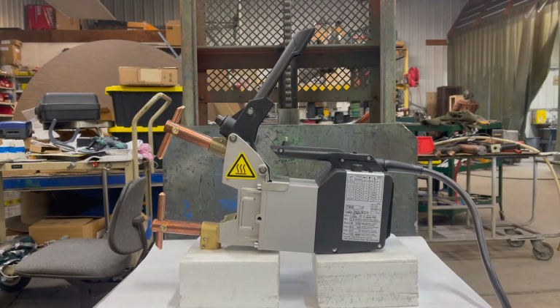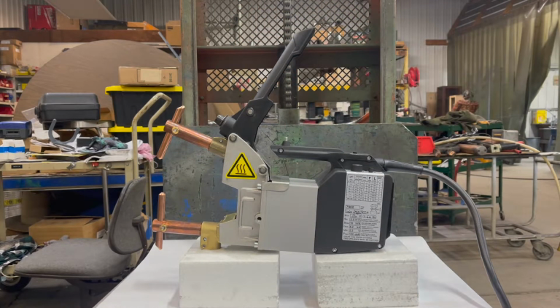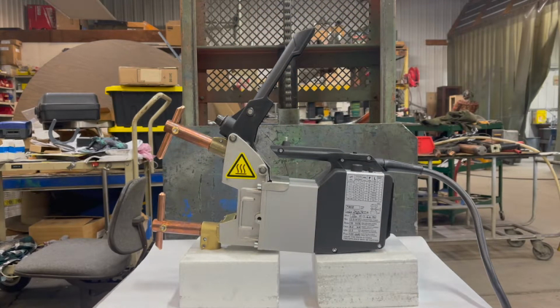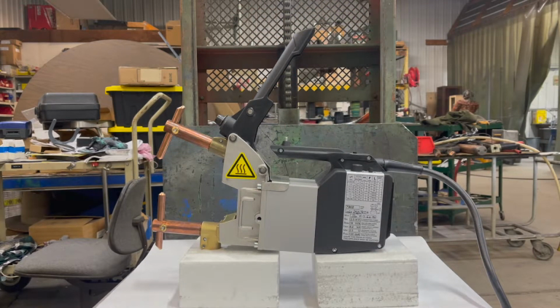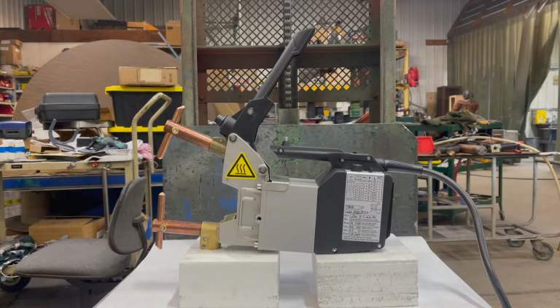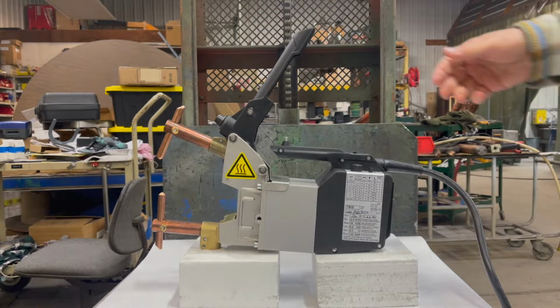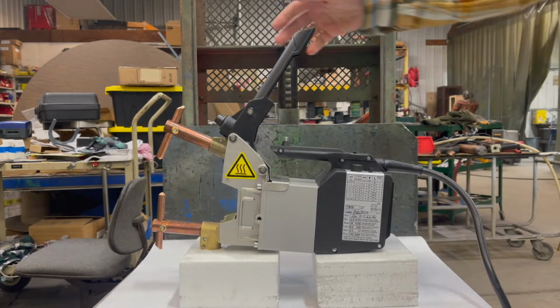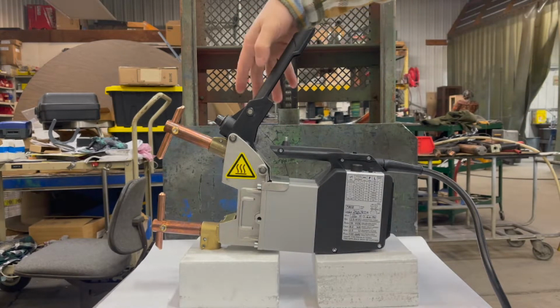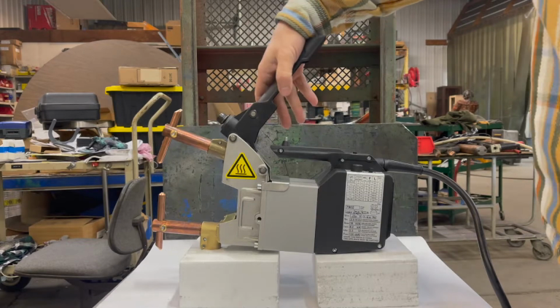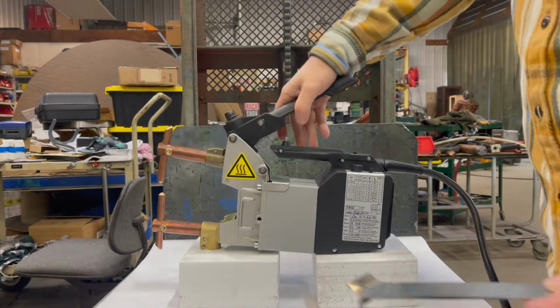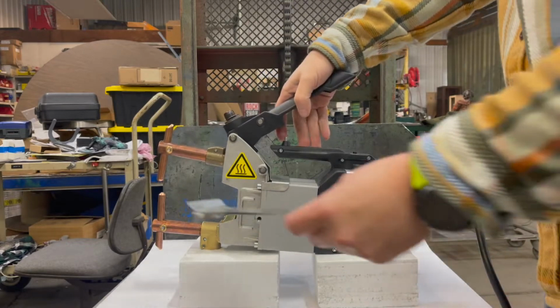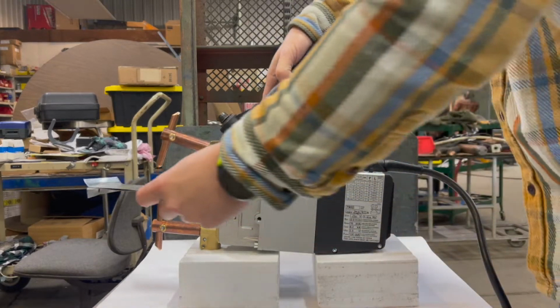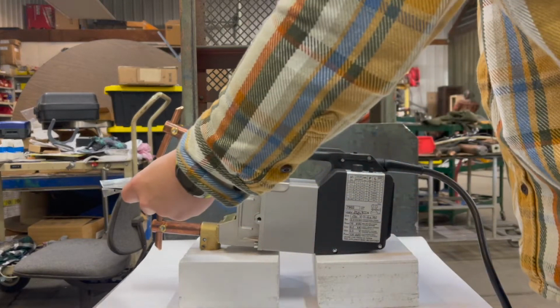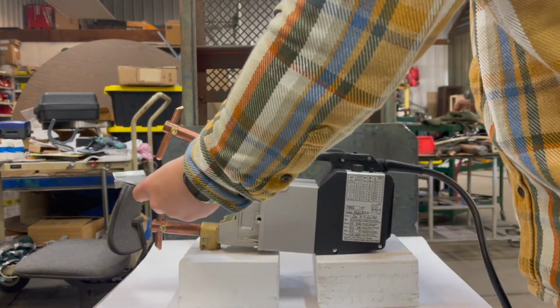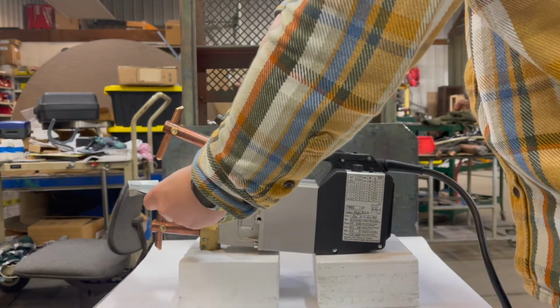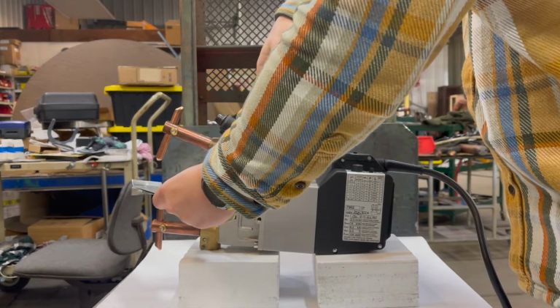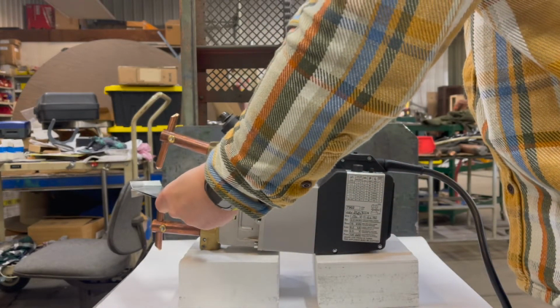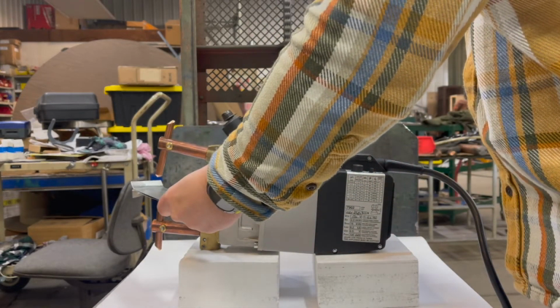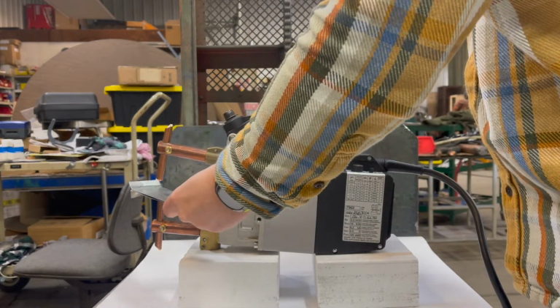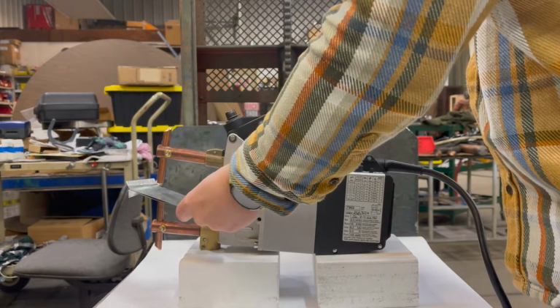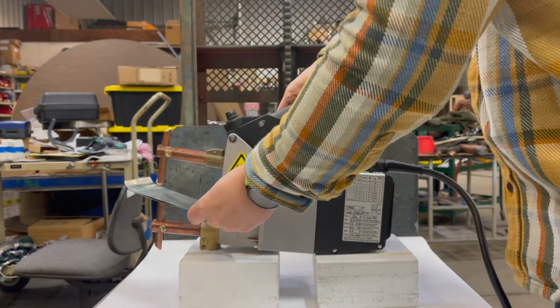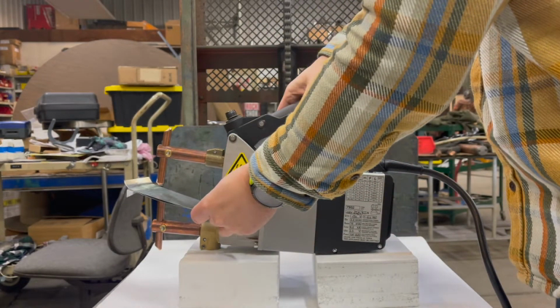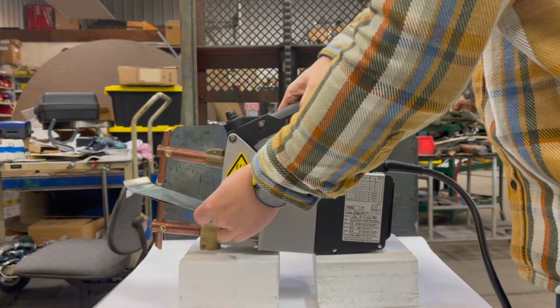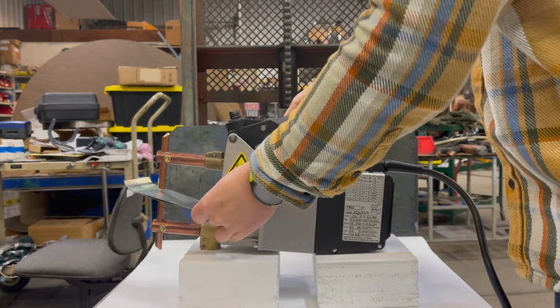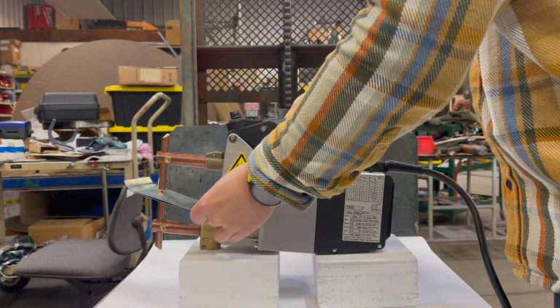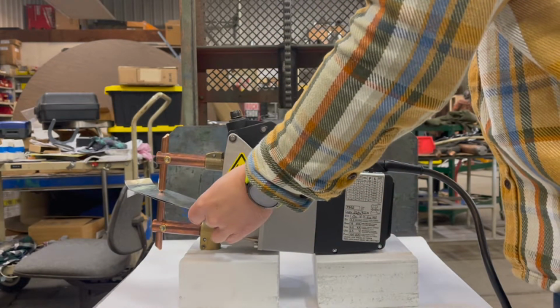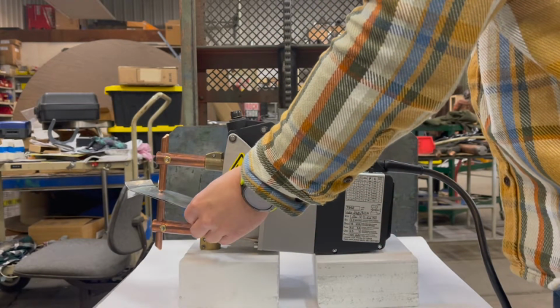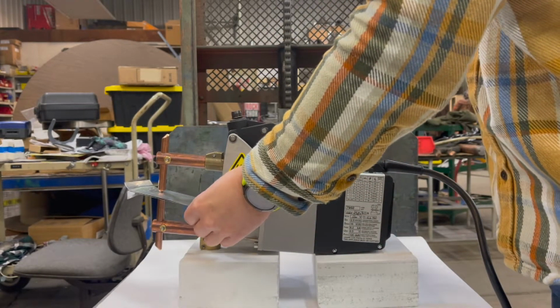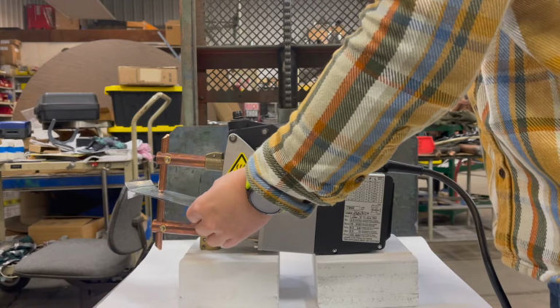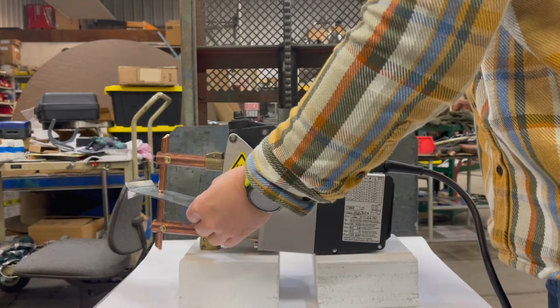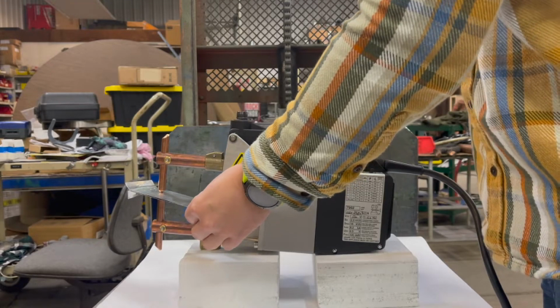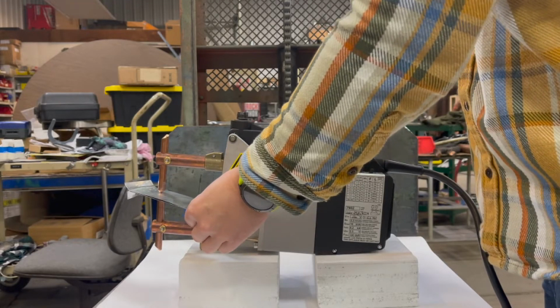Here we're welding 24 gauge galvanized. The electrode face is about 150 thousandths diameter, so that's about how big your weld will be.